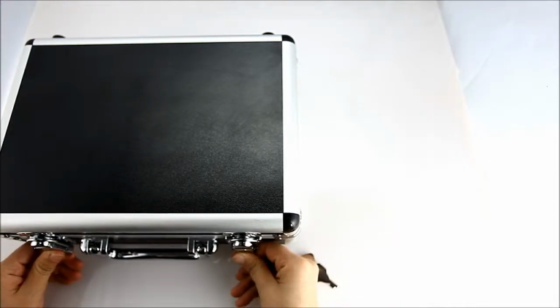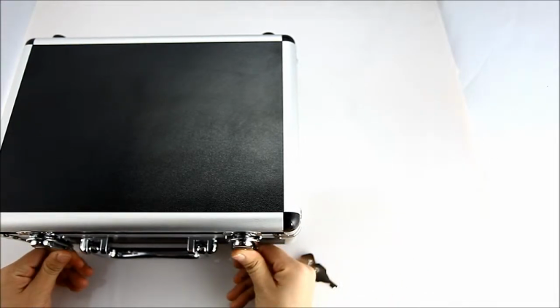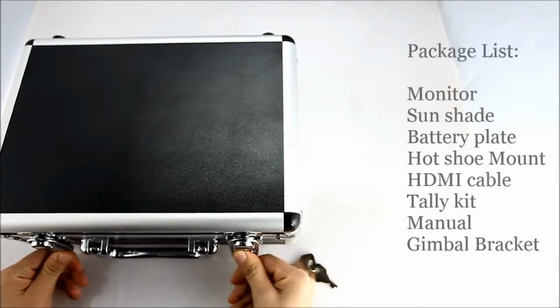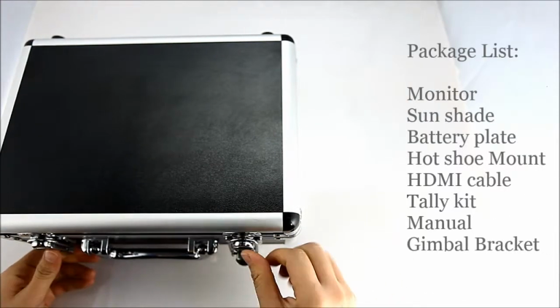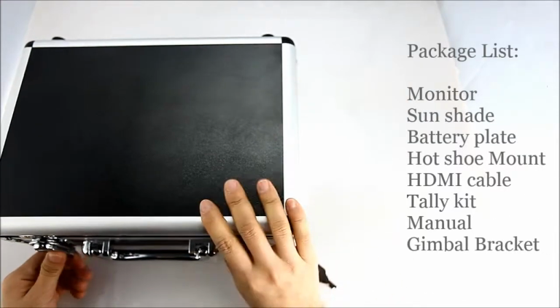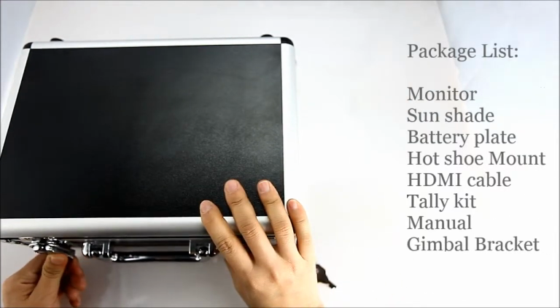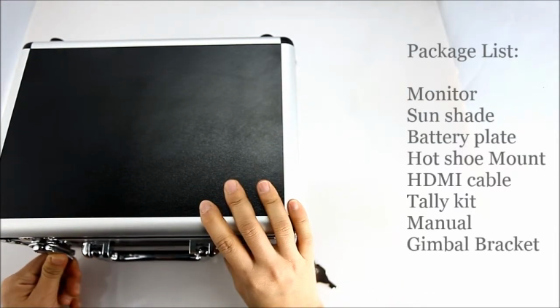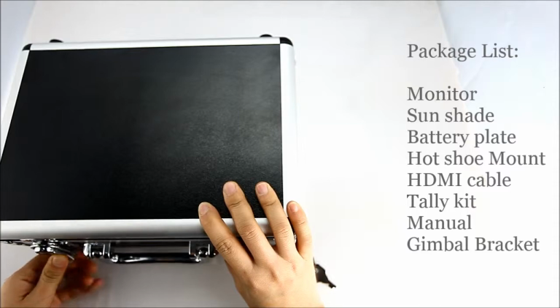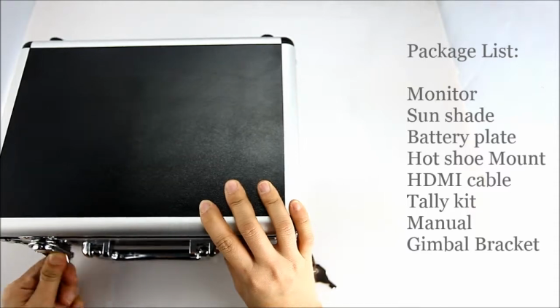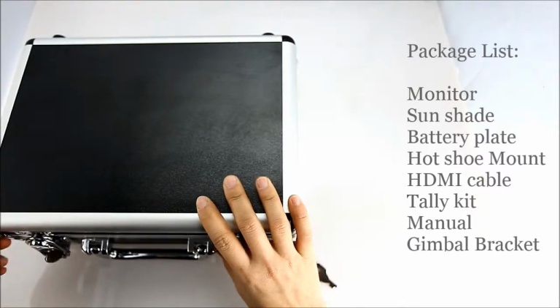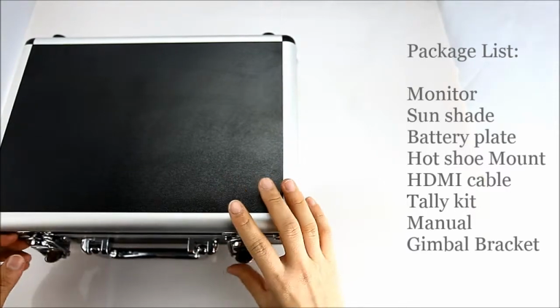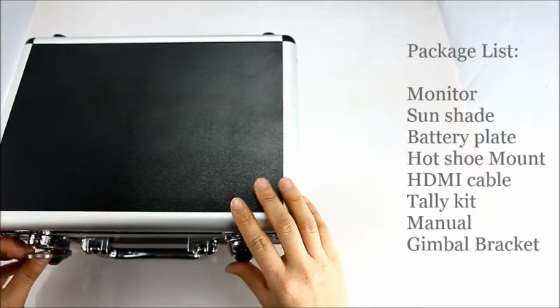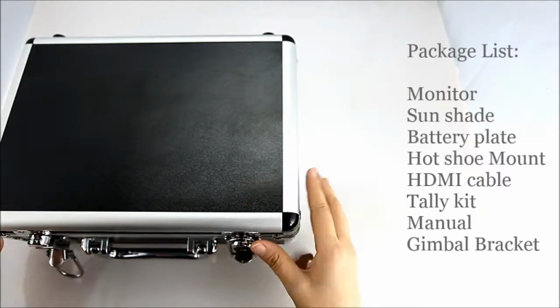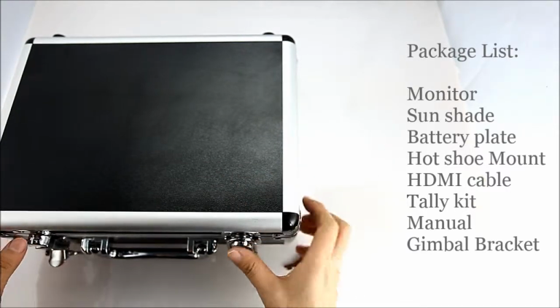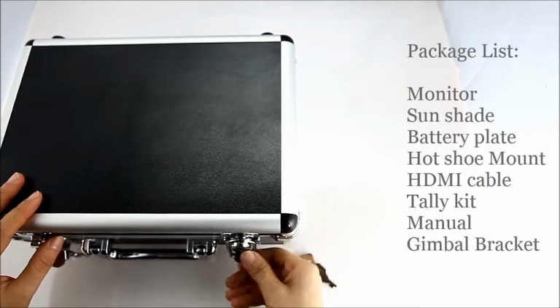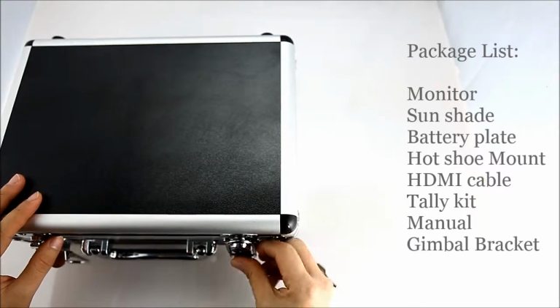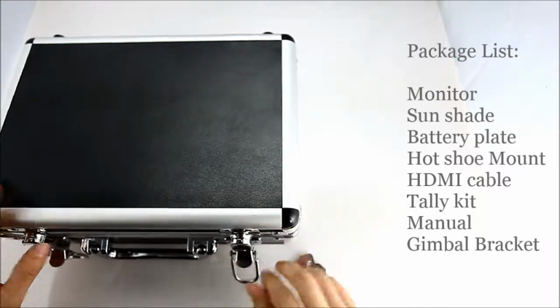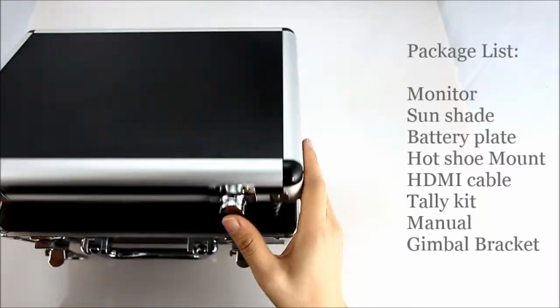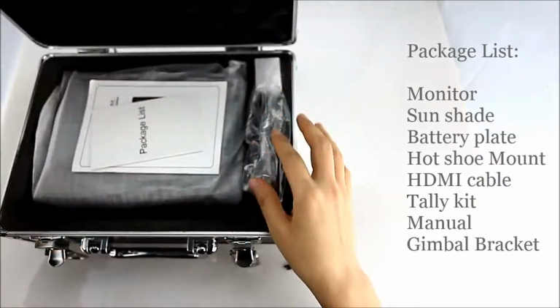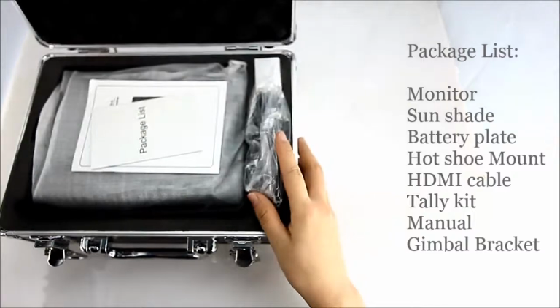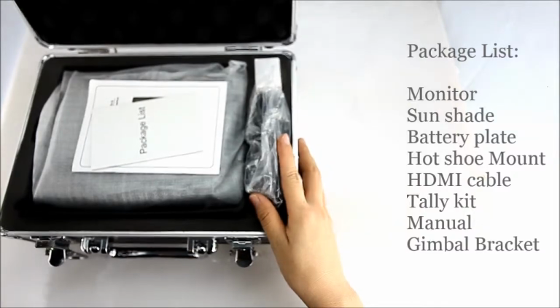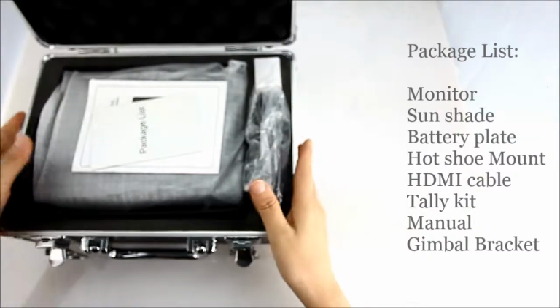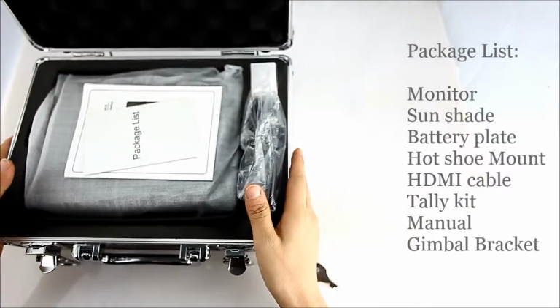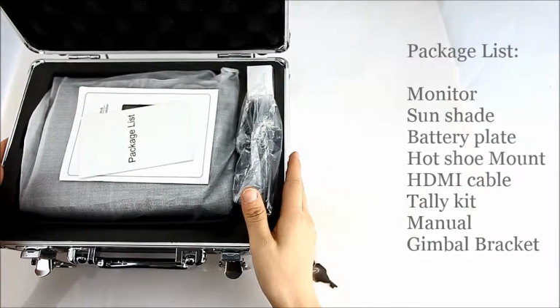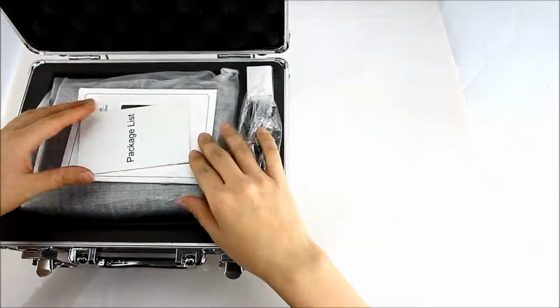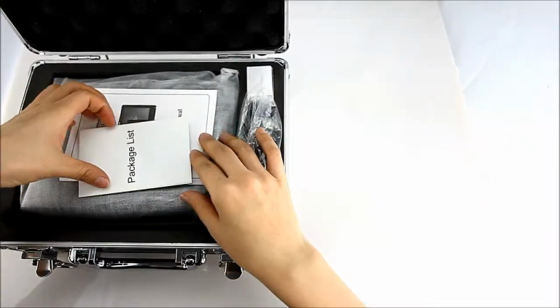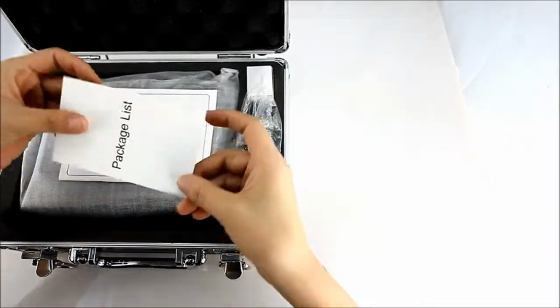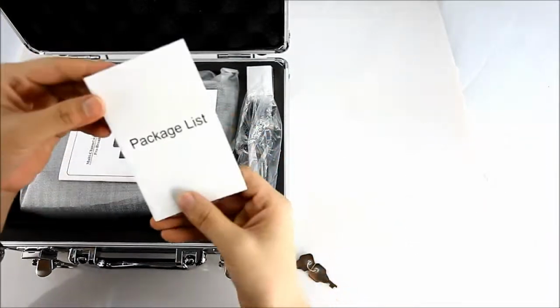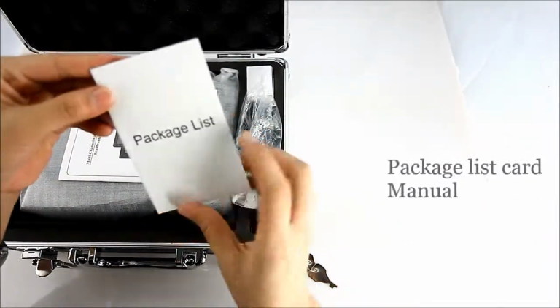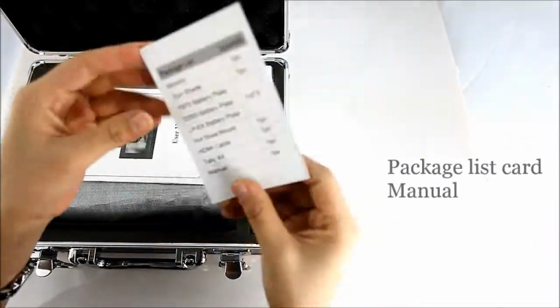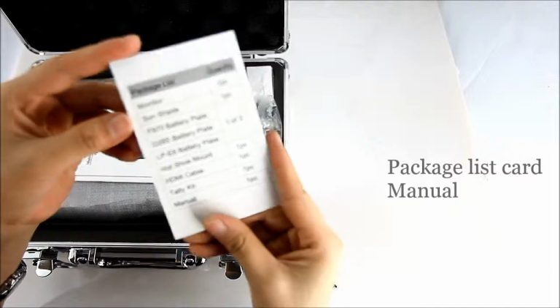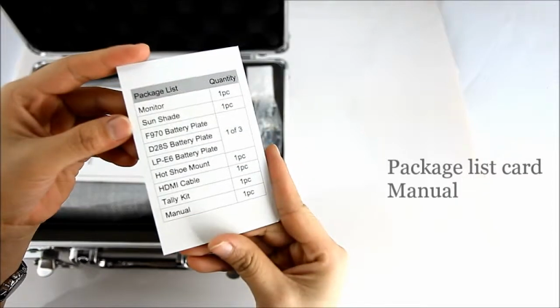The package list includes: monitor, sunshade, battery plate, hot shoe mount, HDMI cable, tally kit, manual, gimbal bracket, package list card, and manual.